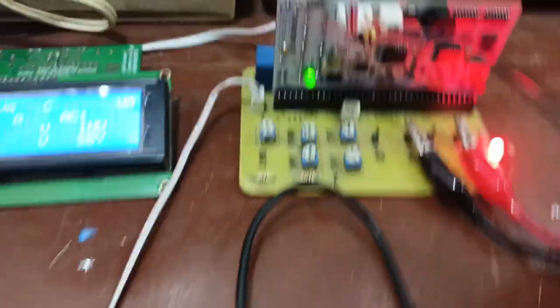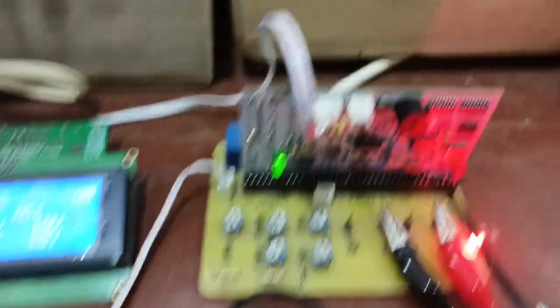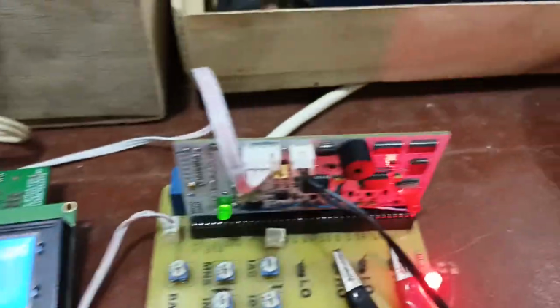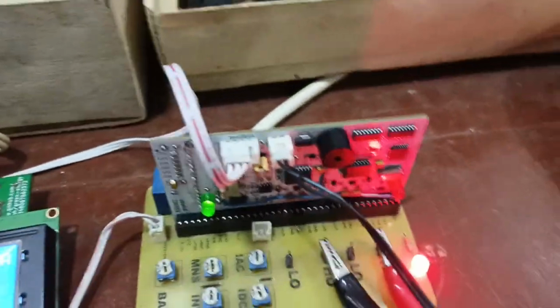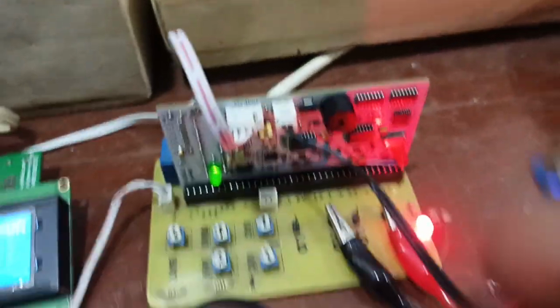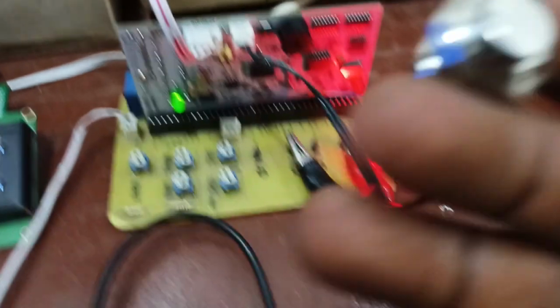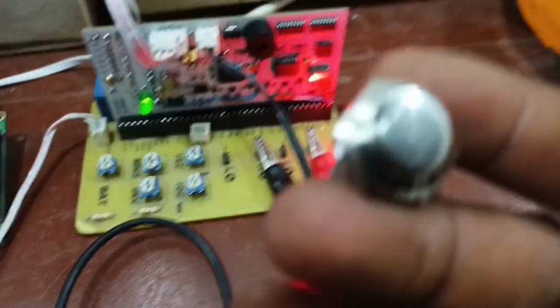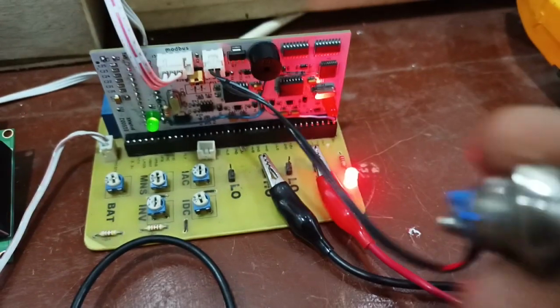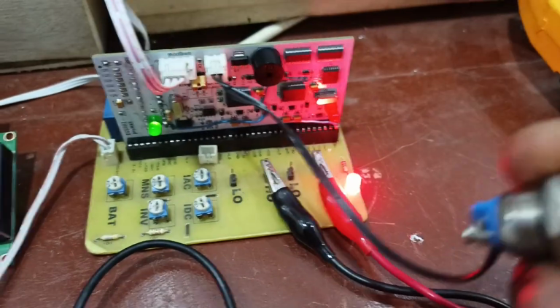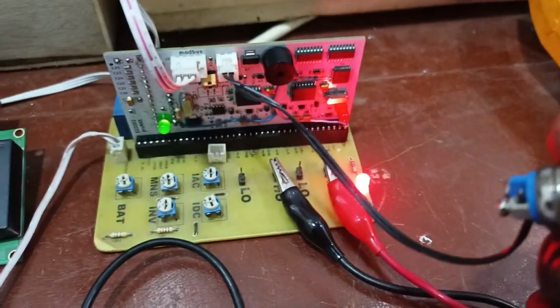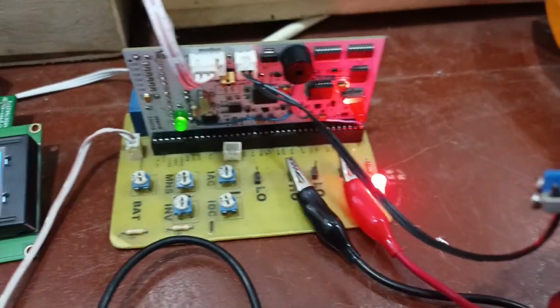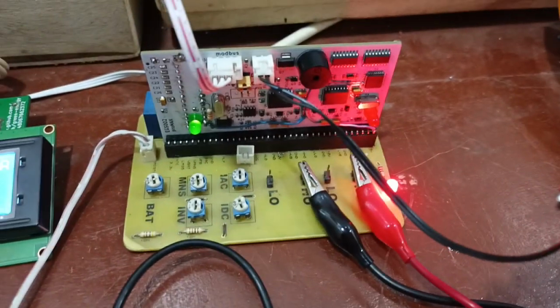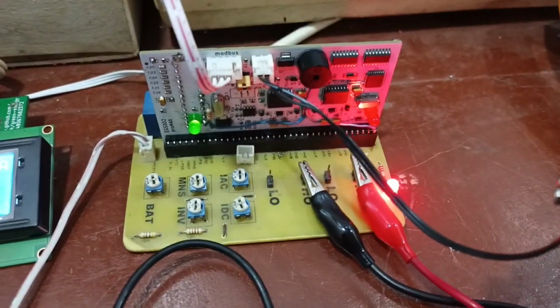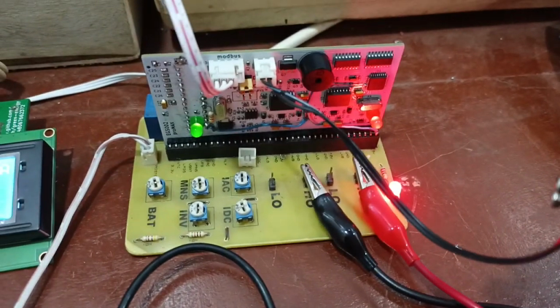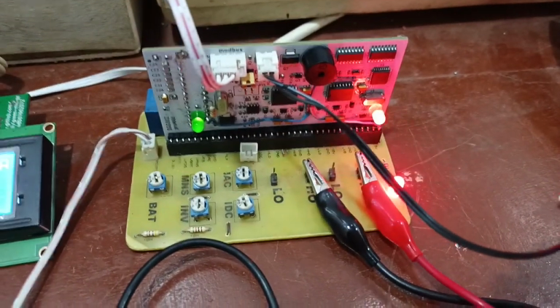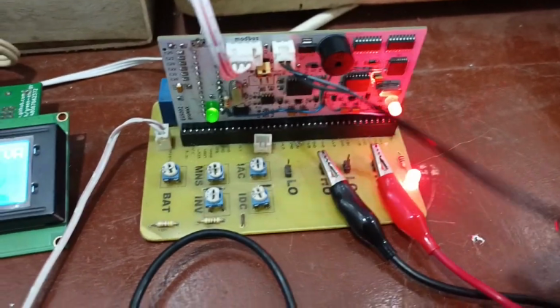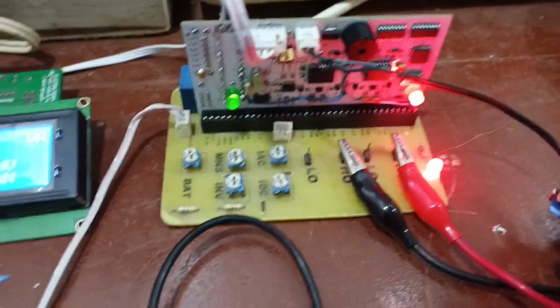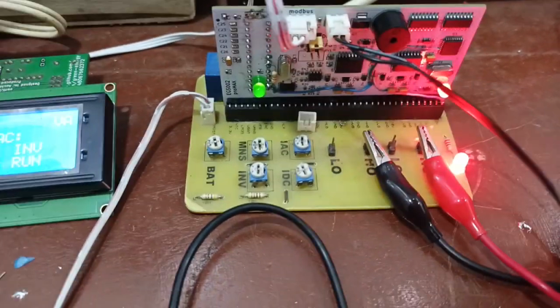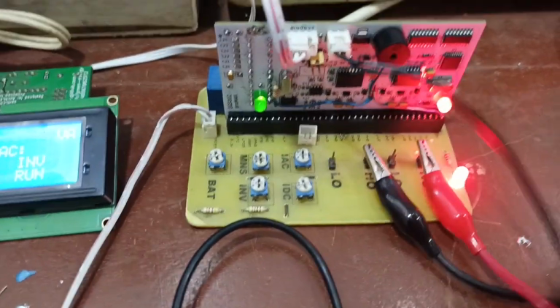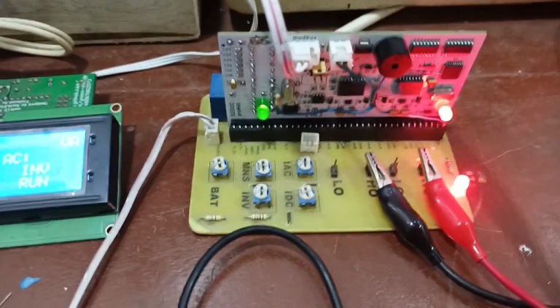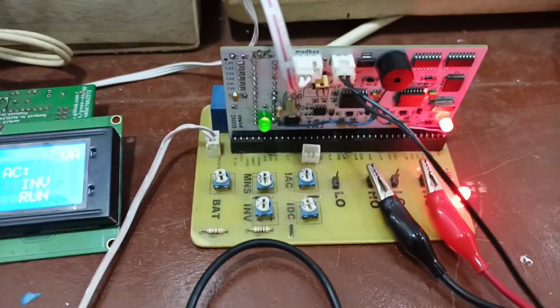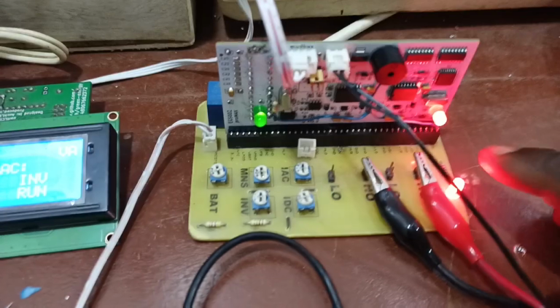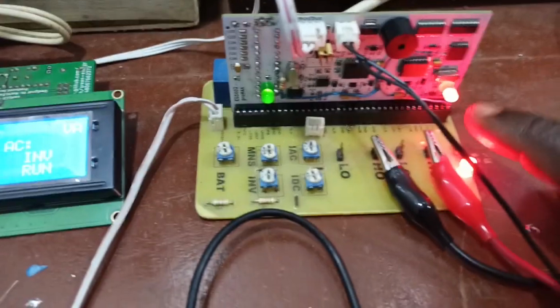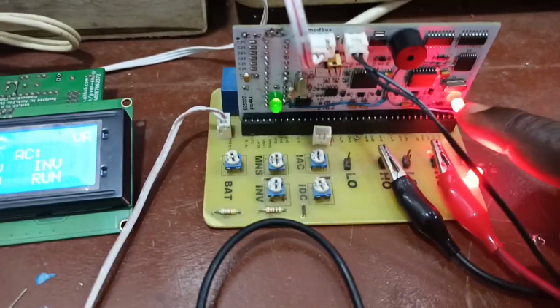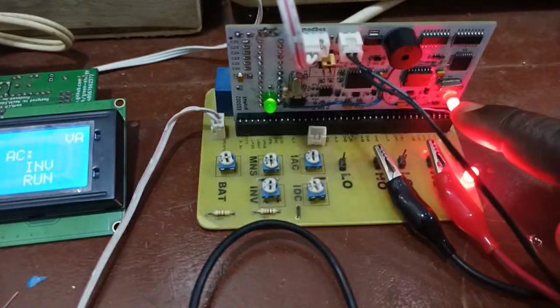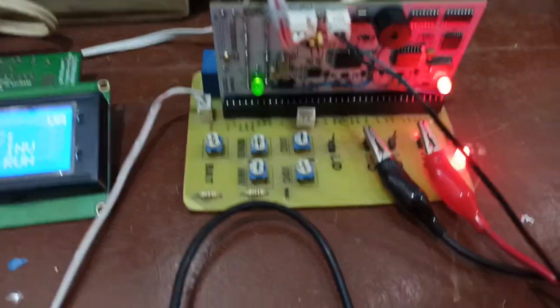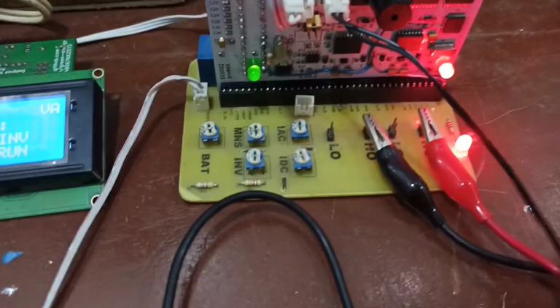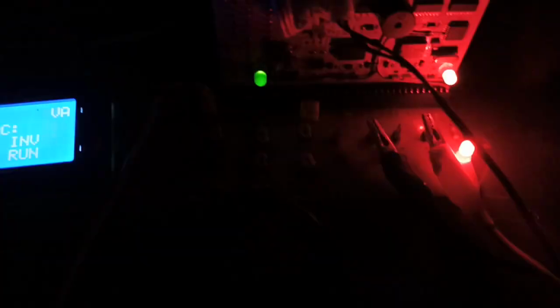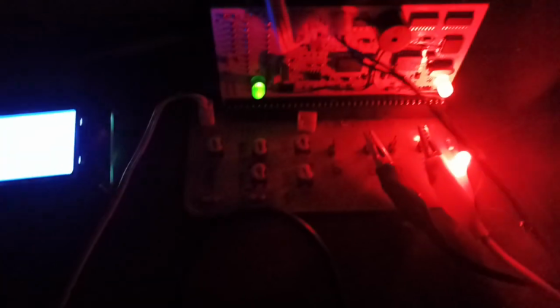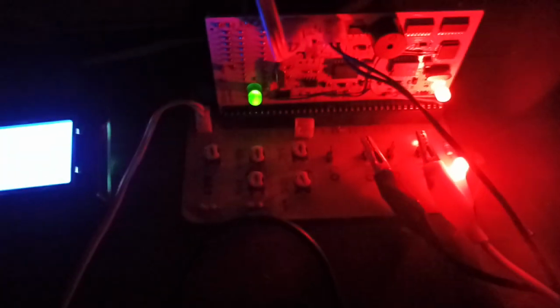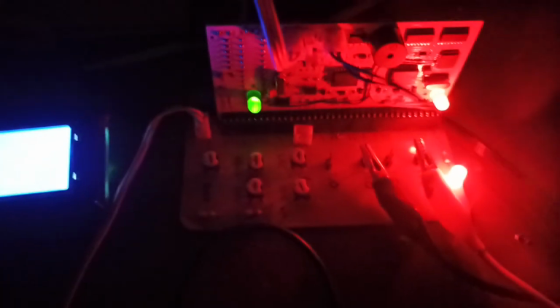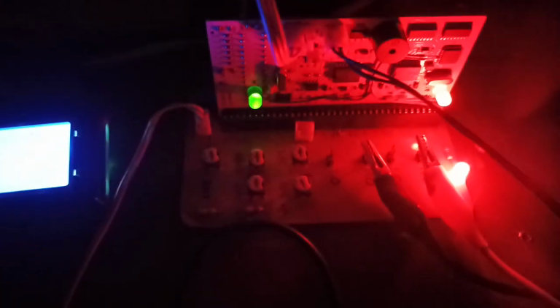So let's say I want to turn on my inverter — I'll just hold the switch down. Okay, it's on. That's the LED indicating that it's on. I'll put it off.